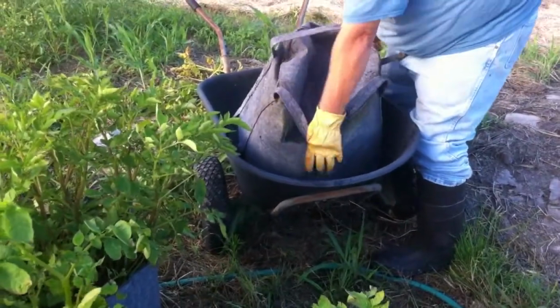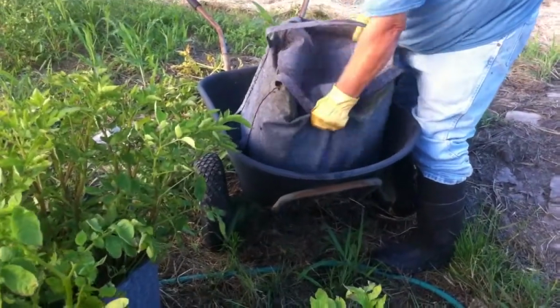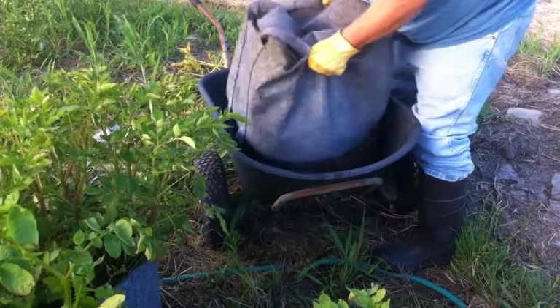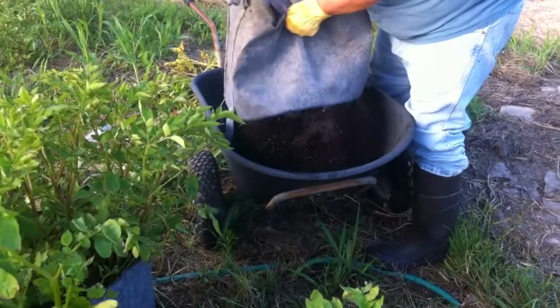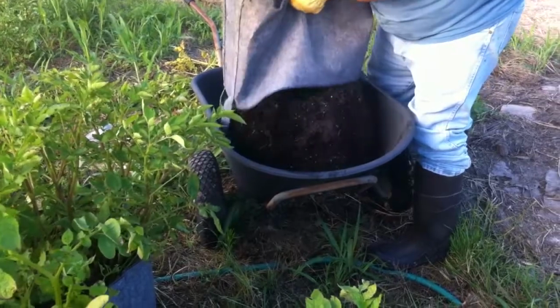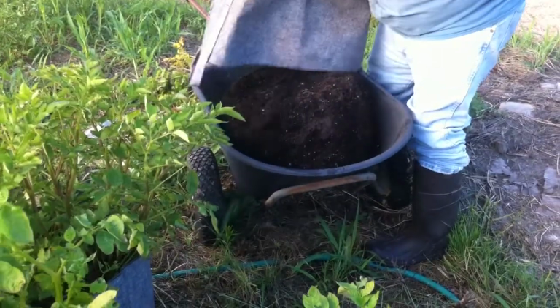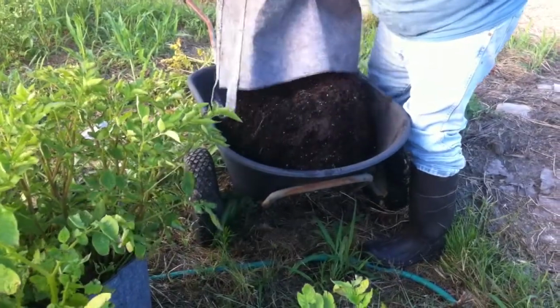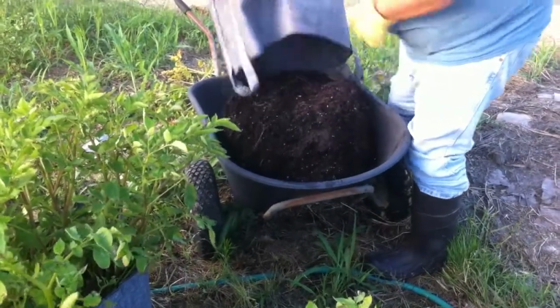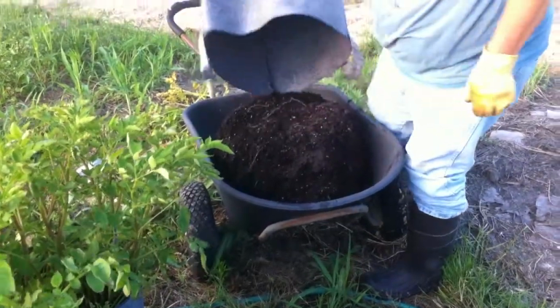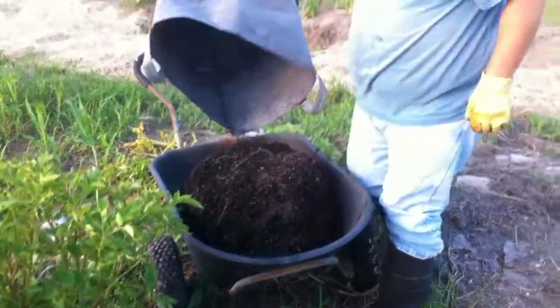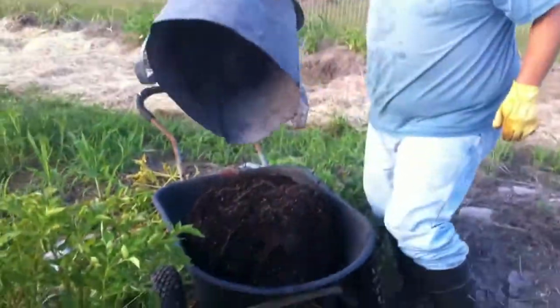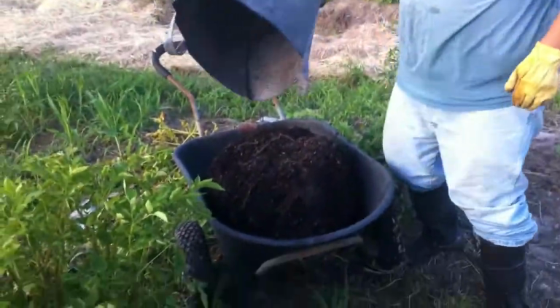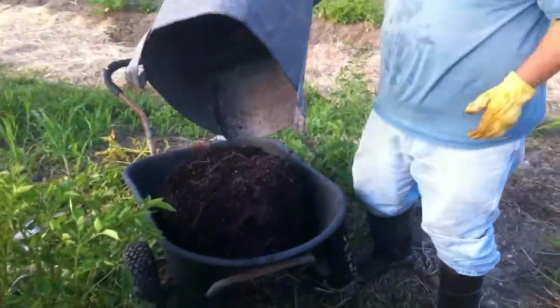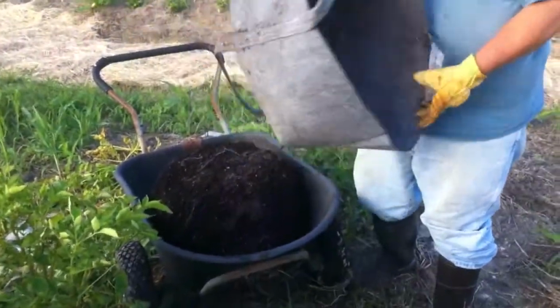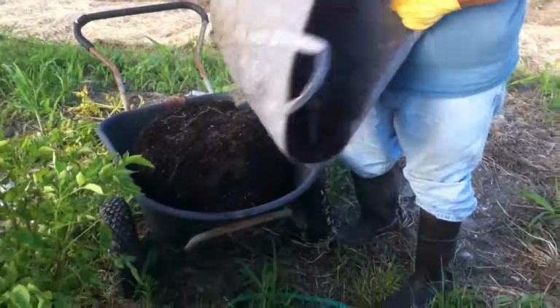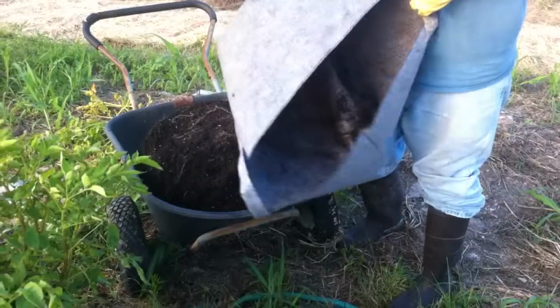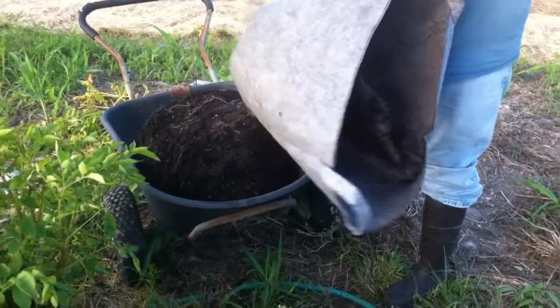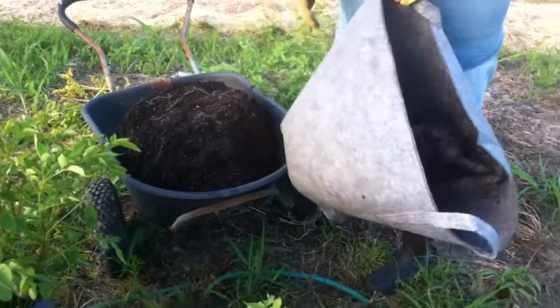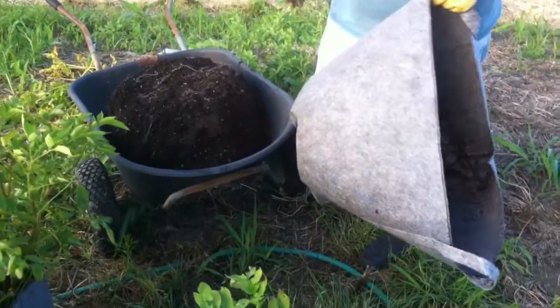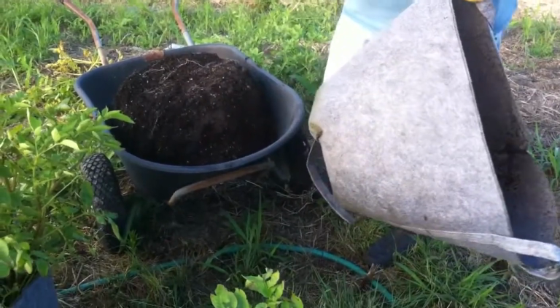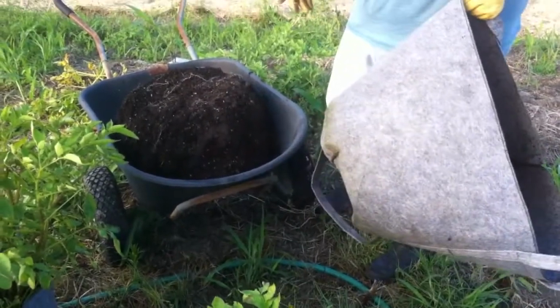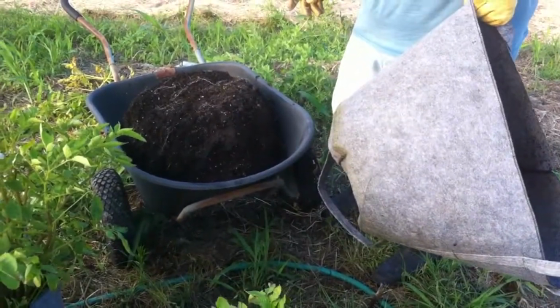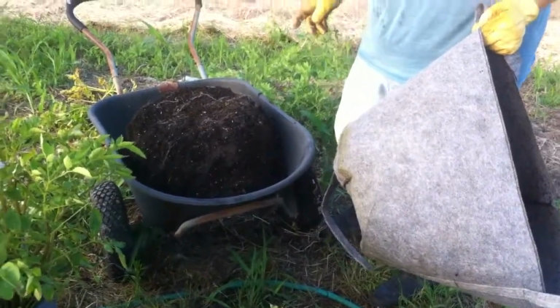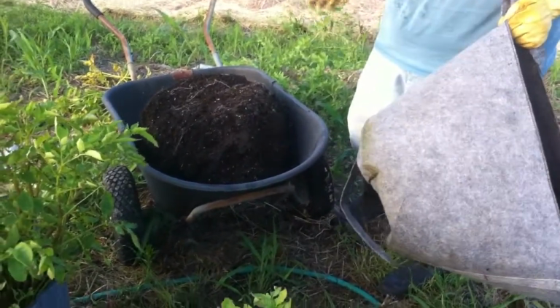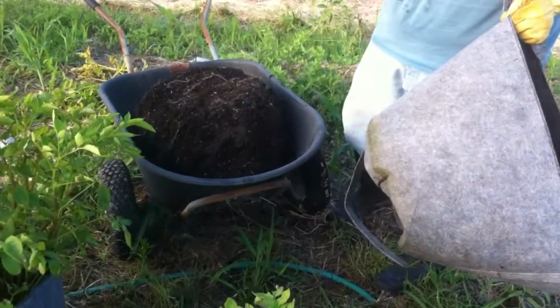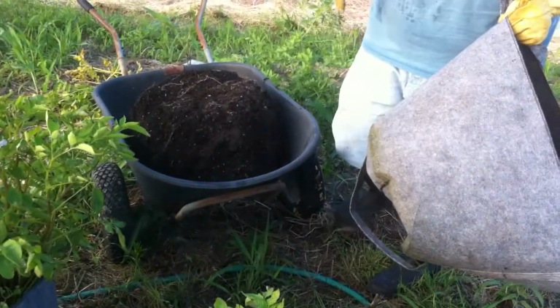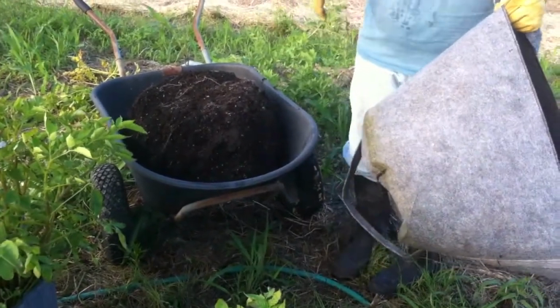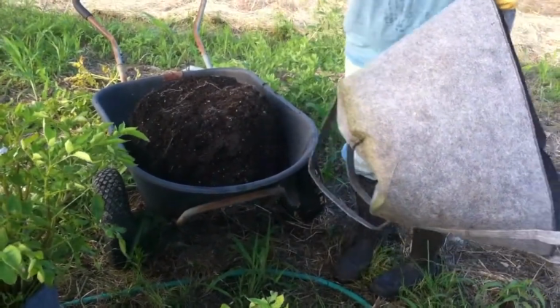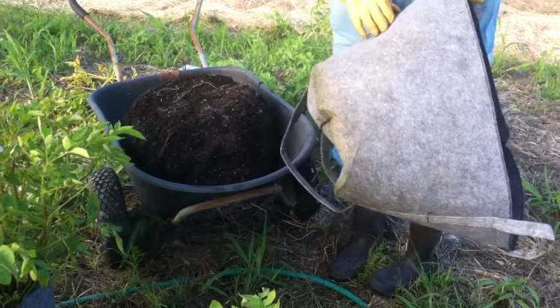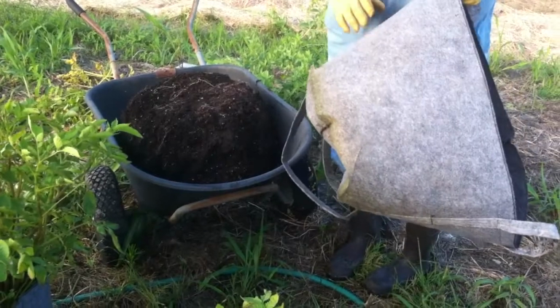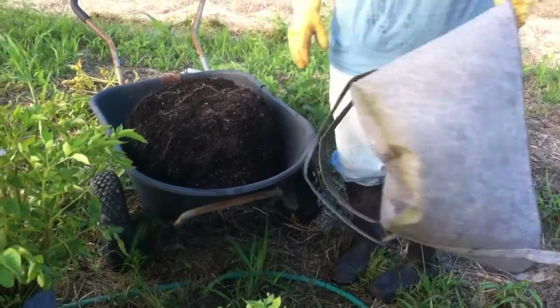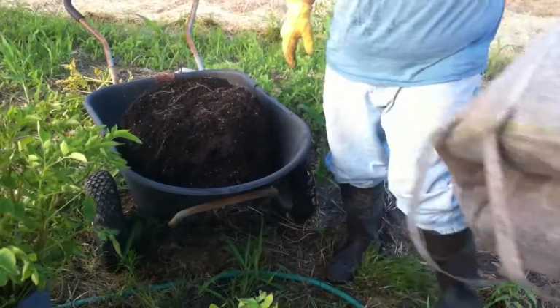The beauty of using these bags is they are all reusable. And when we are done looking for potatoes here, we will put the dirt back and then we will put our sweet potatoes in here.